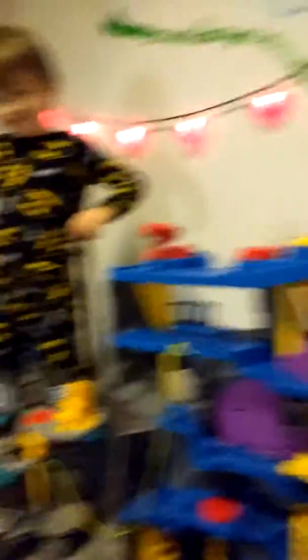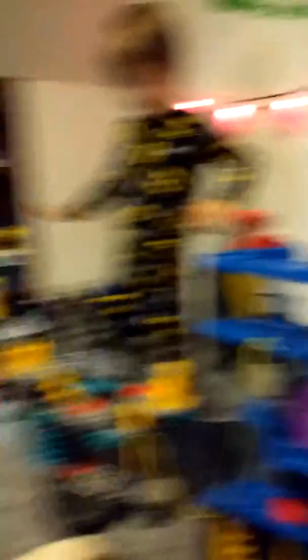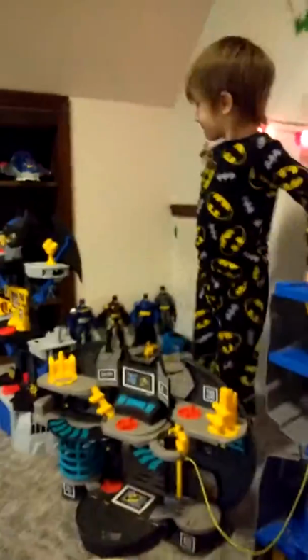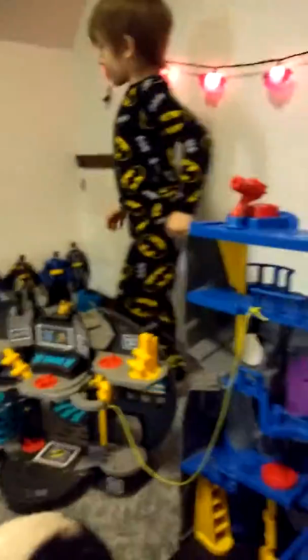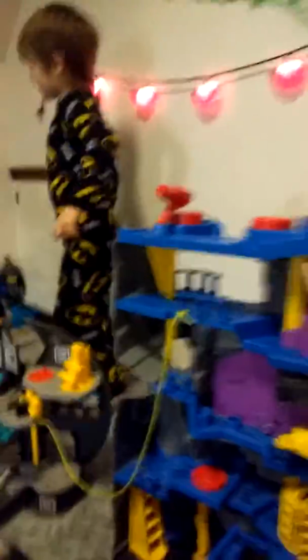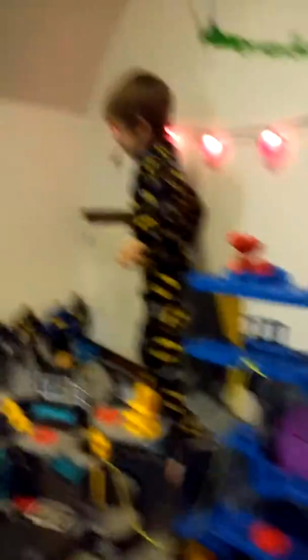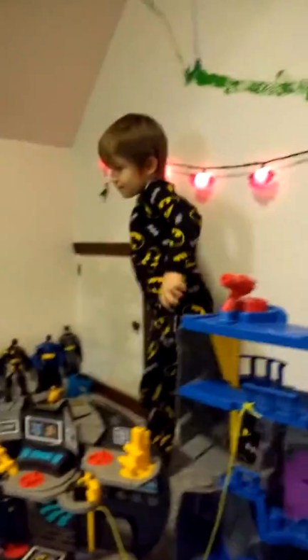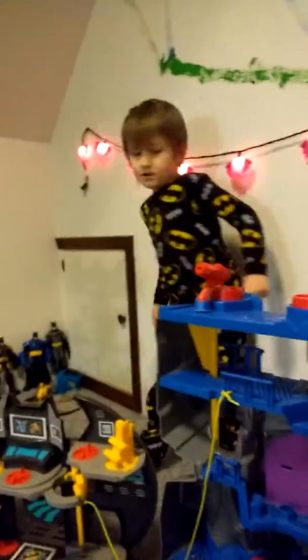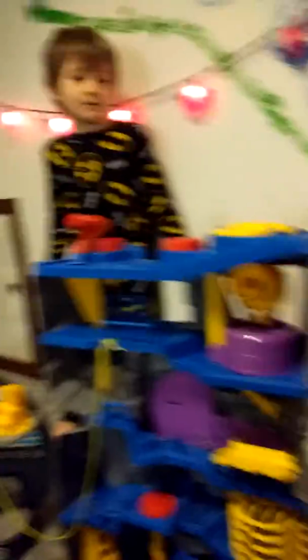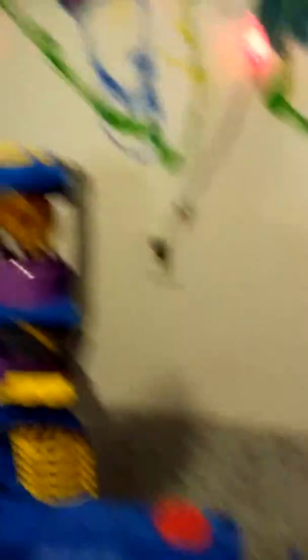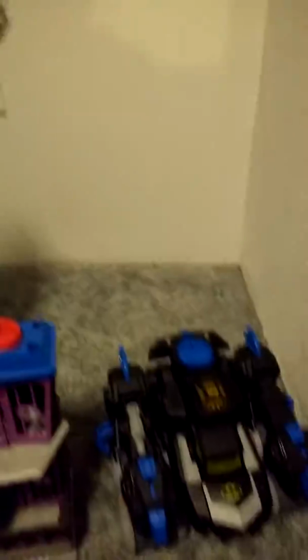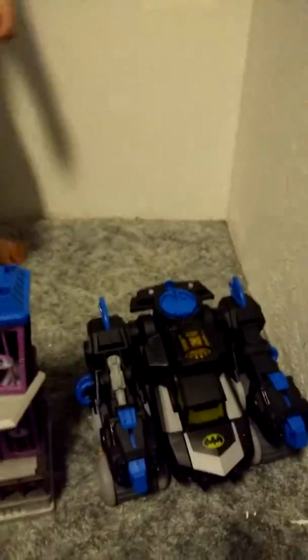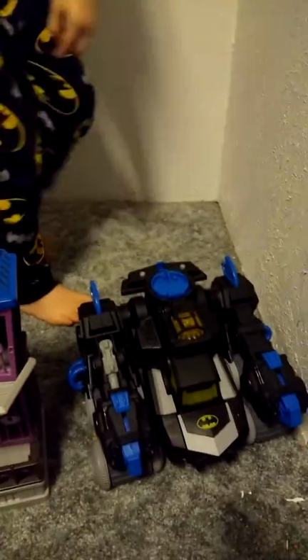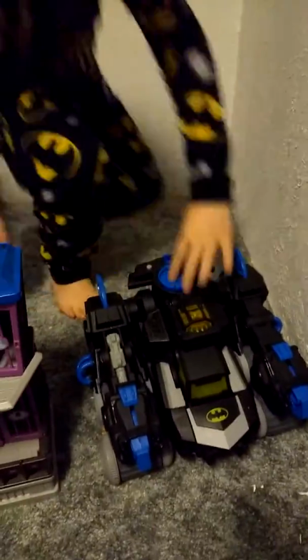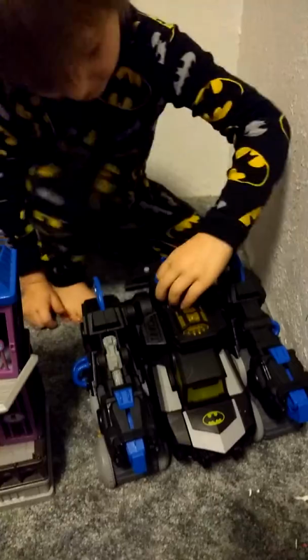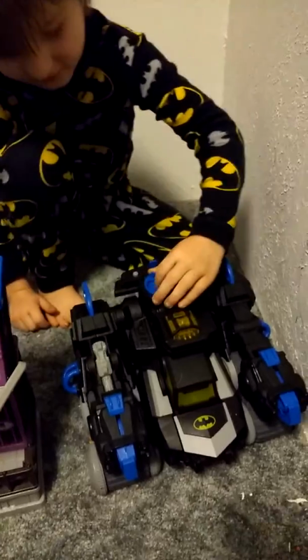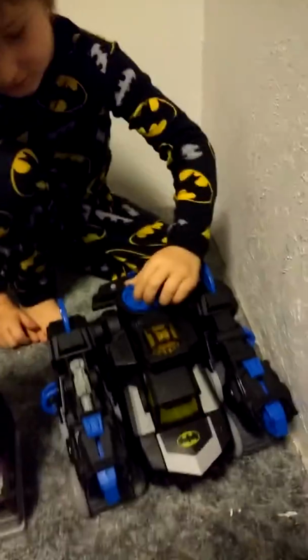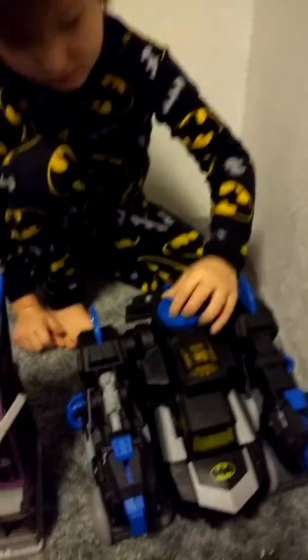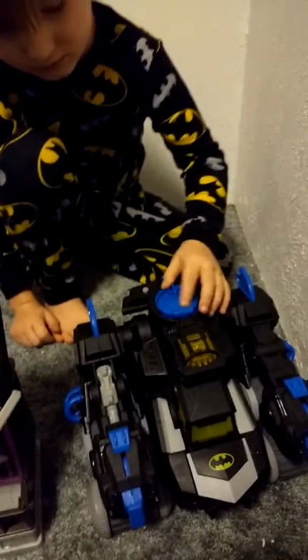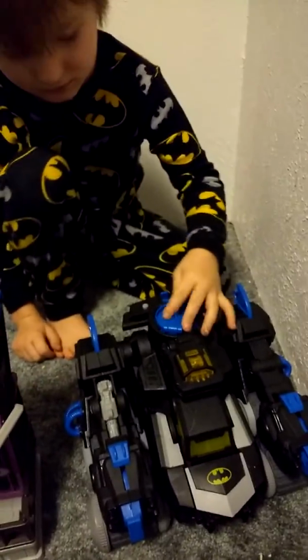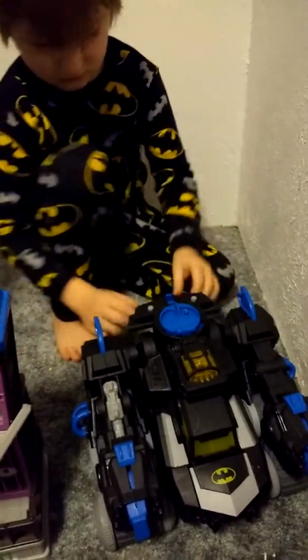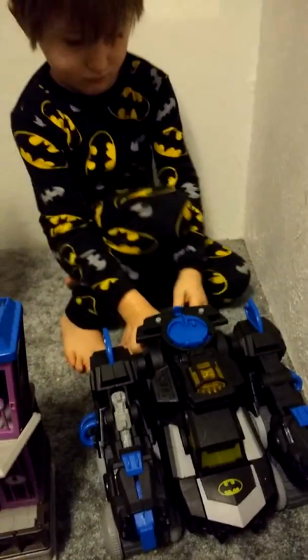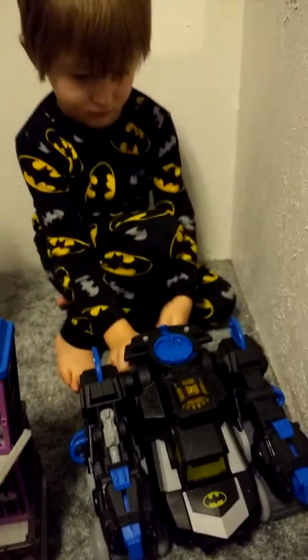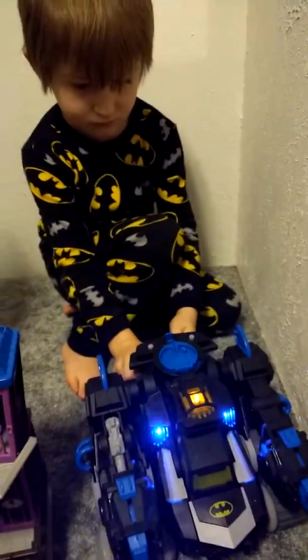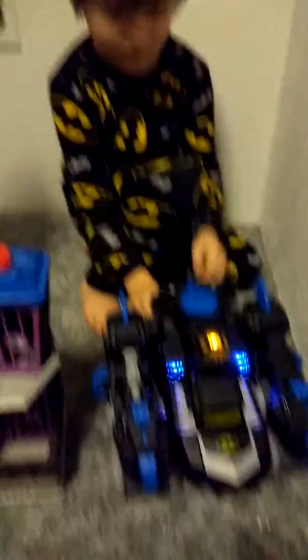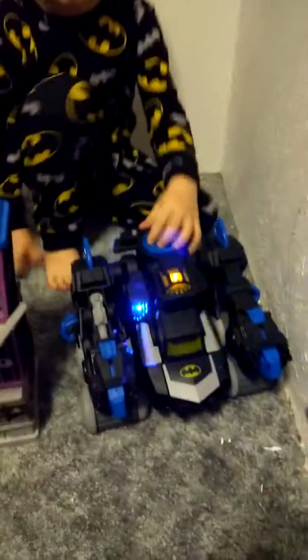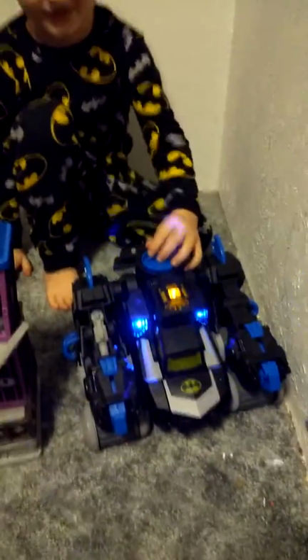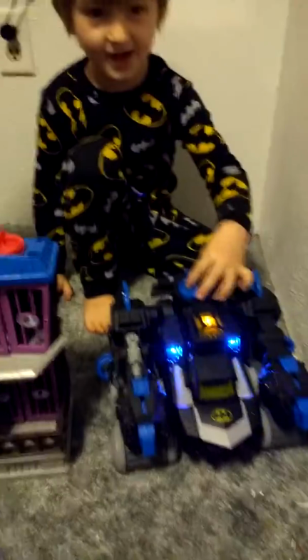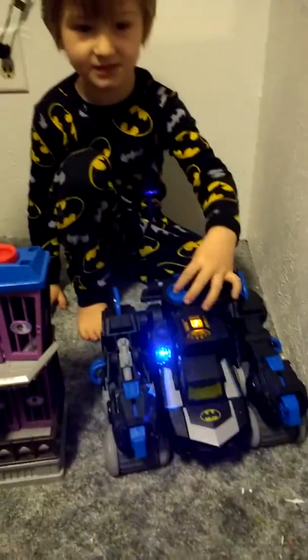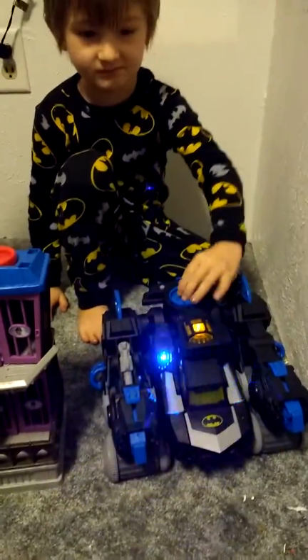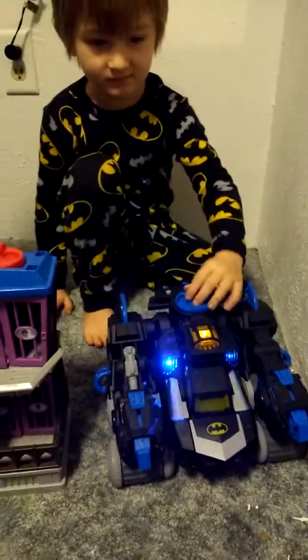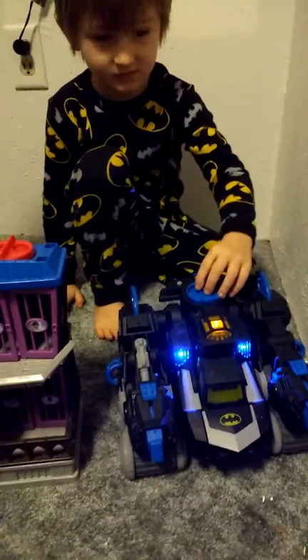You got it for Christmas when you were four. You want to come show me how this transforms? I'll show you how it transforms. I think you got to turn it on first. I think it's off.